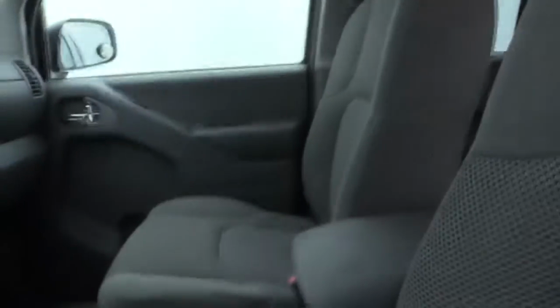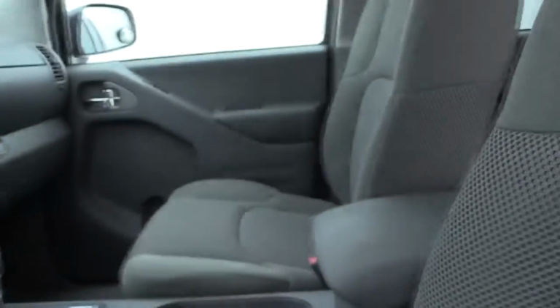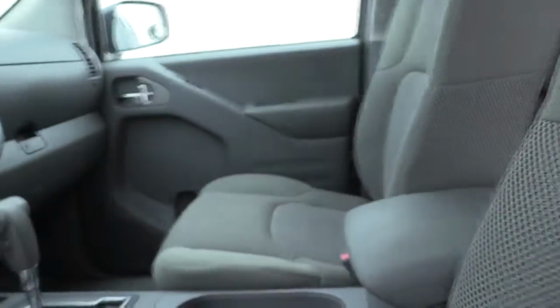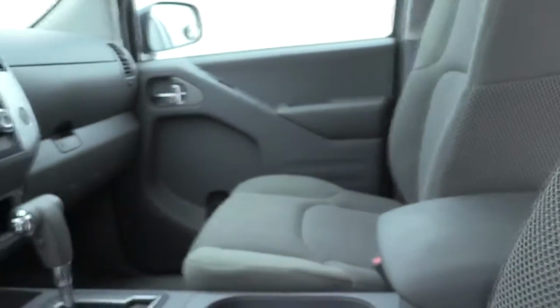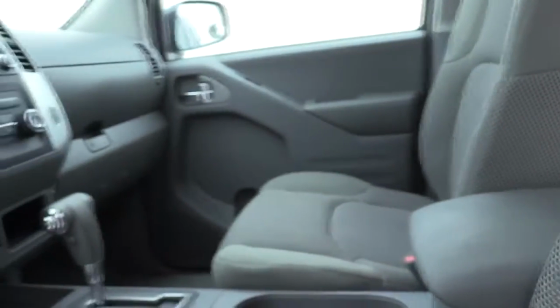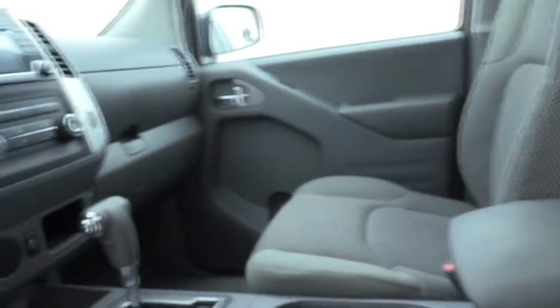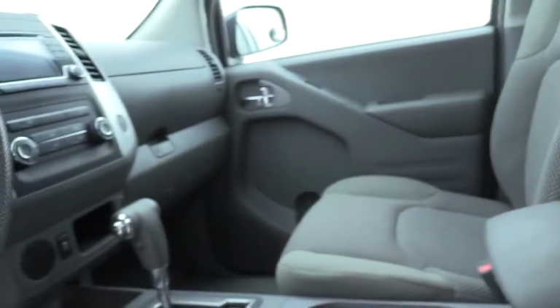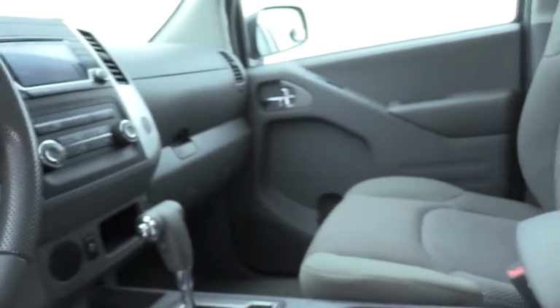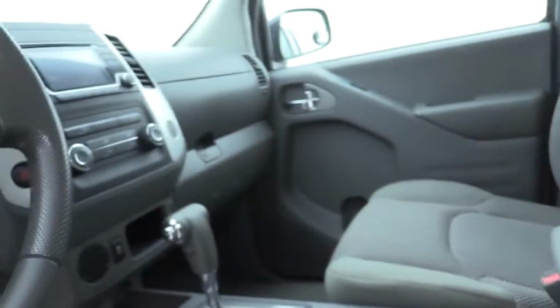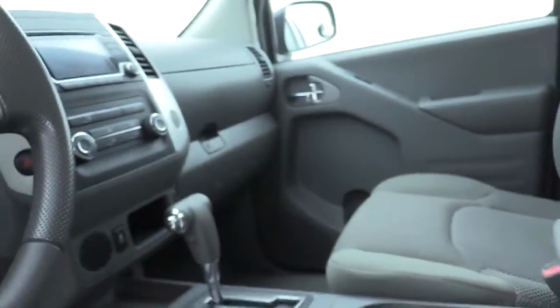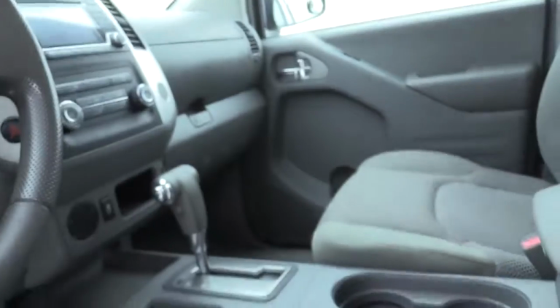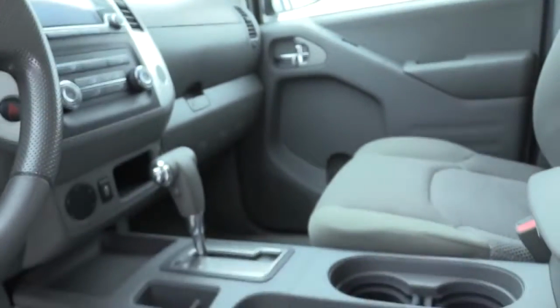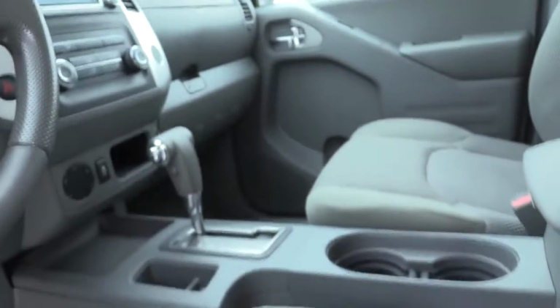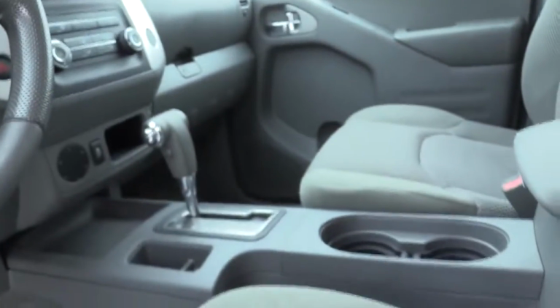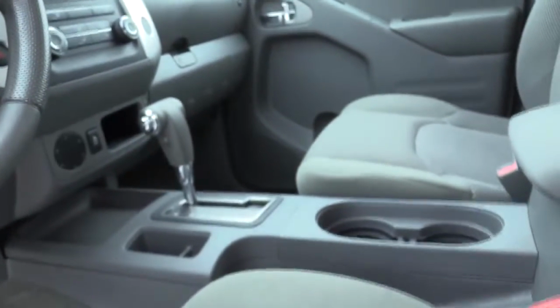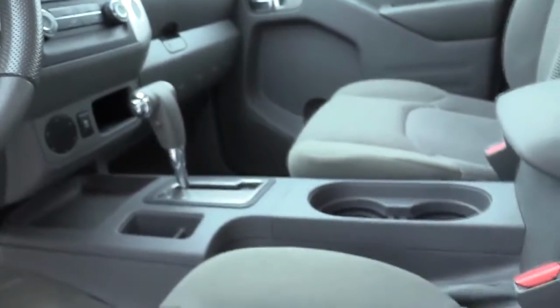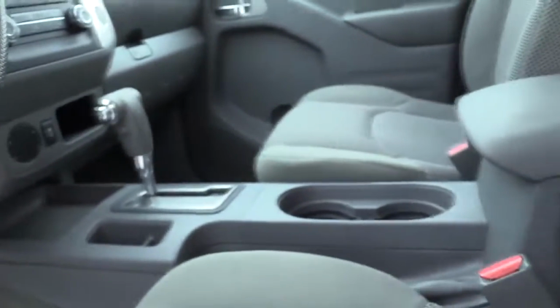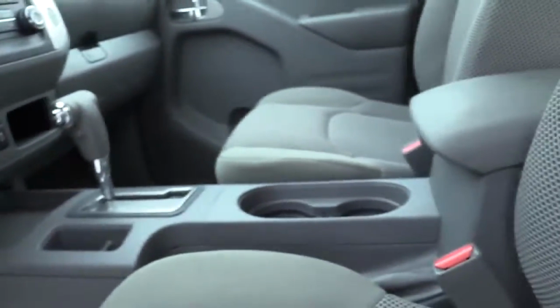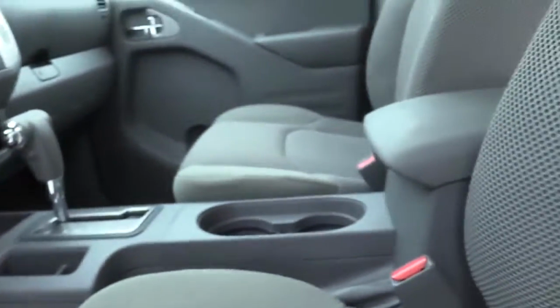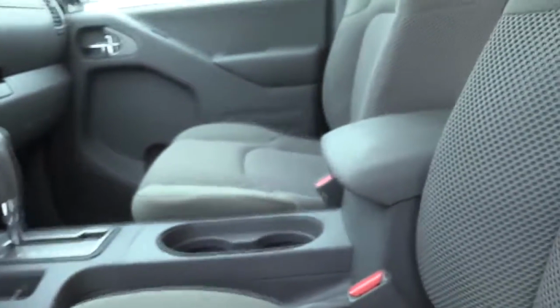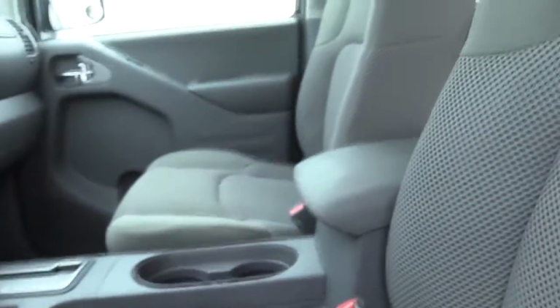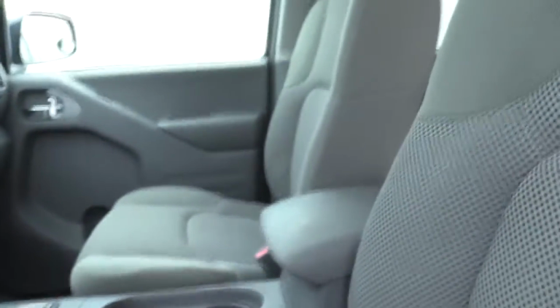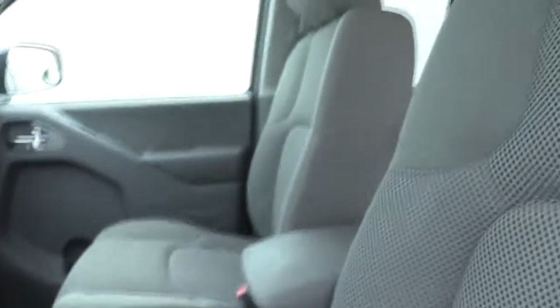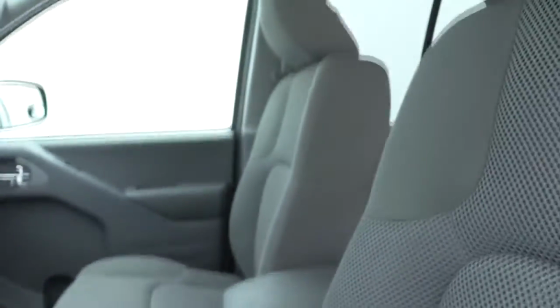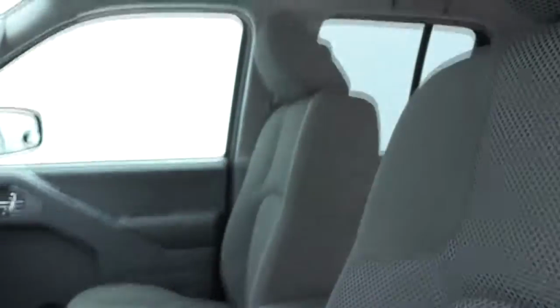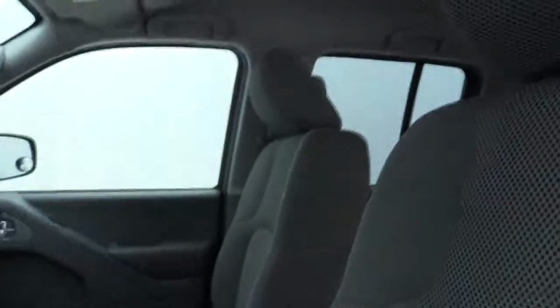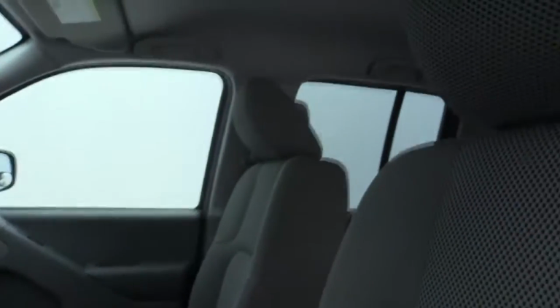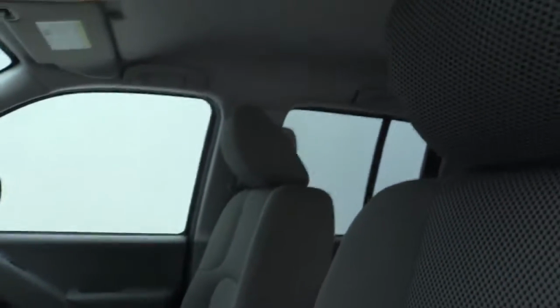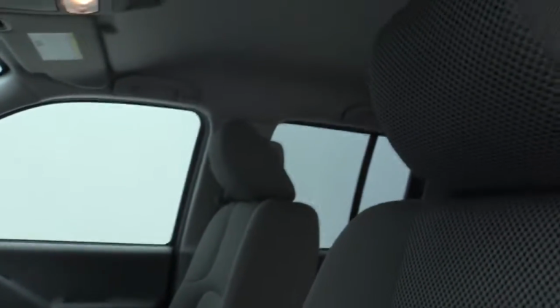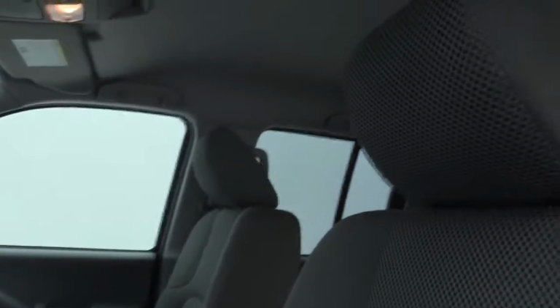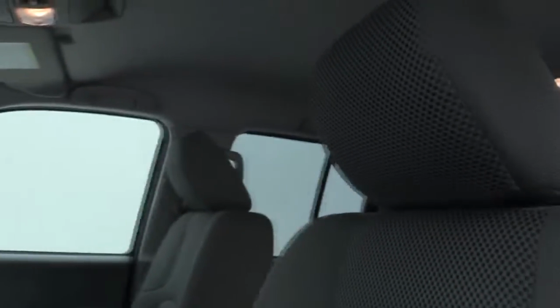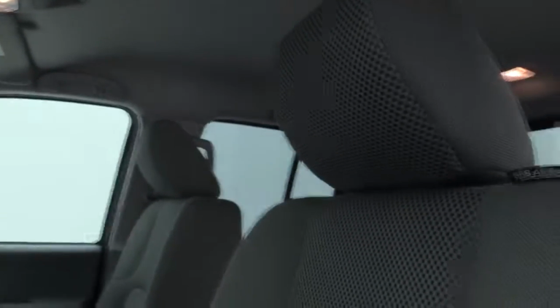Electronic stability control, overhead console, panic alarm, remote keyless entry, tachometer, driver vanity mirror, front reading lamps, front bucket seats, and tilt steering wheel.